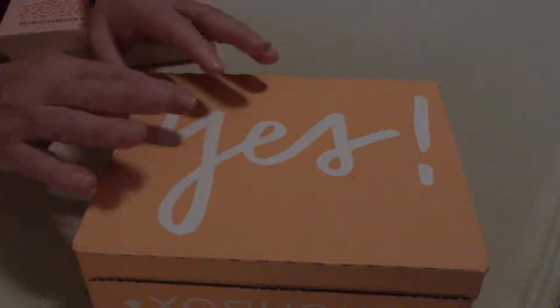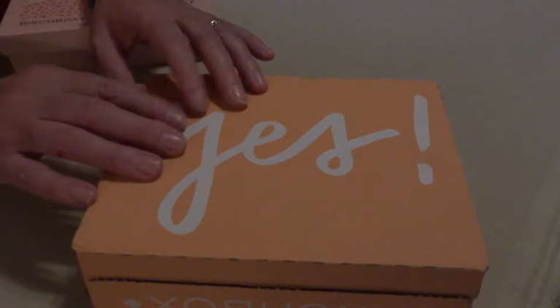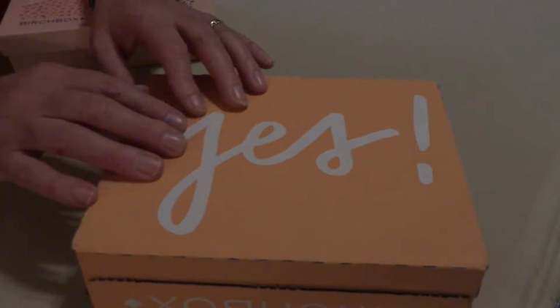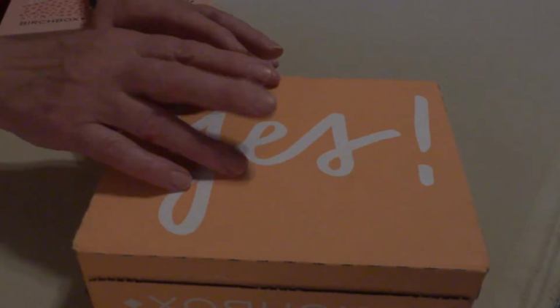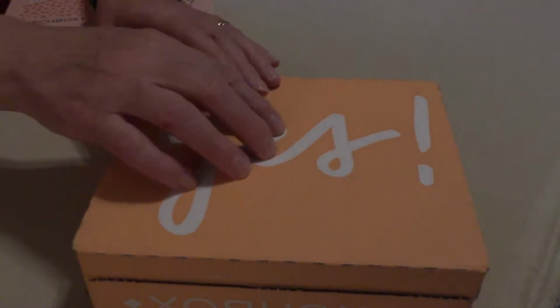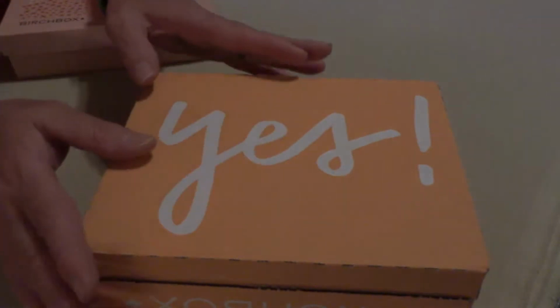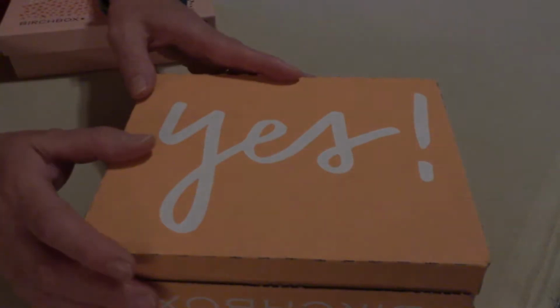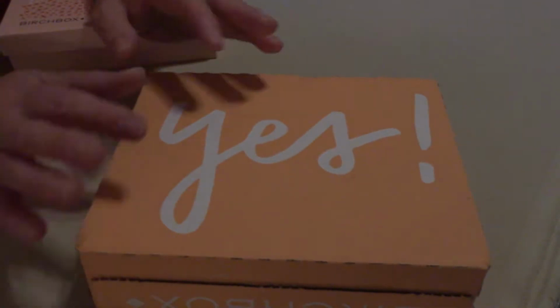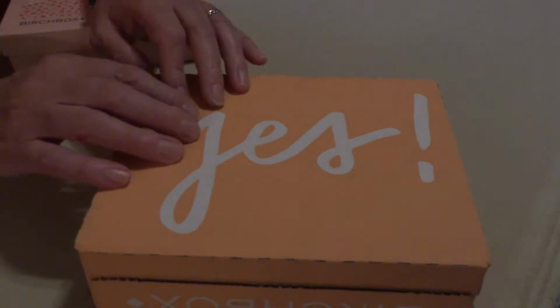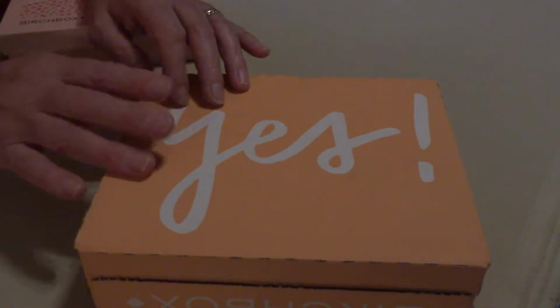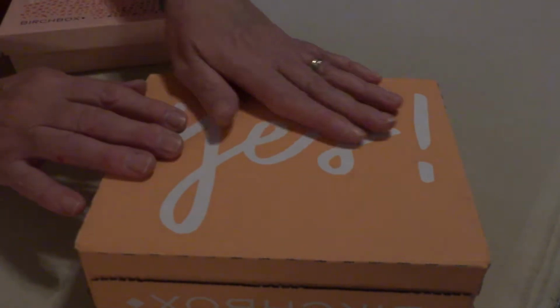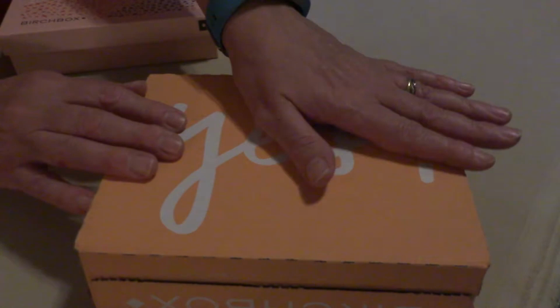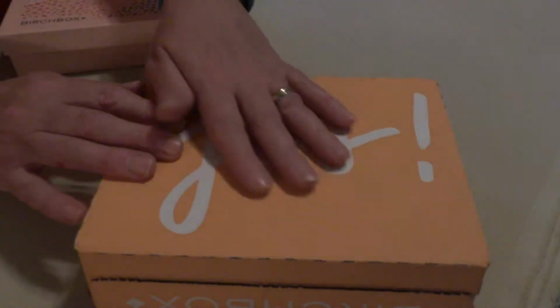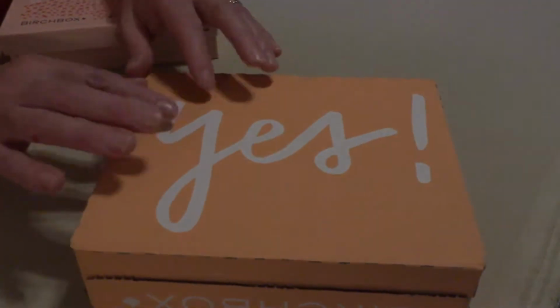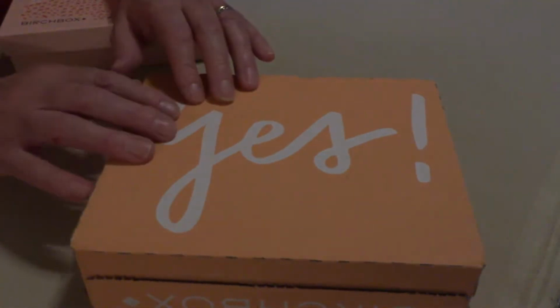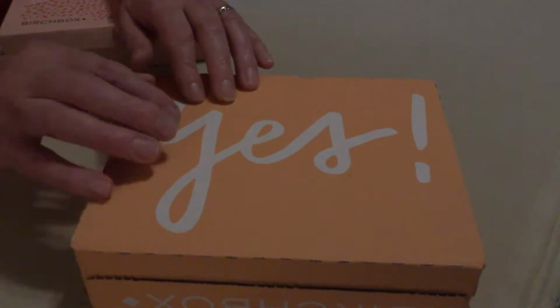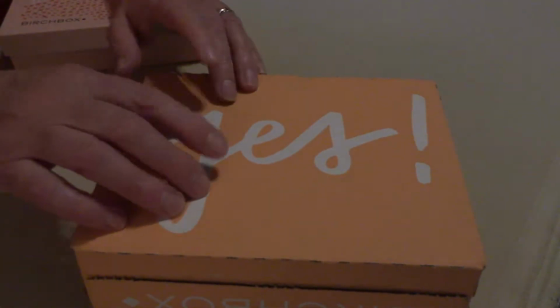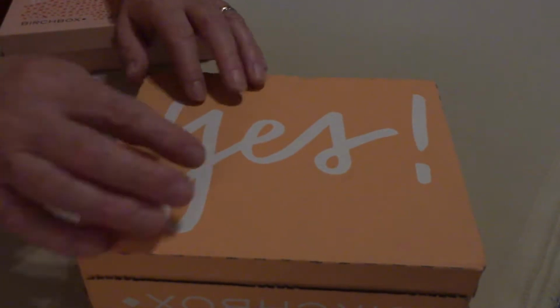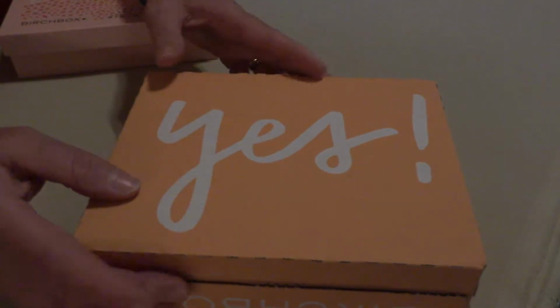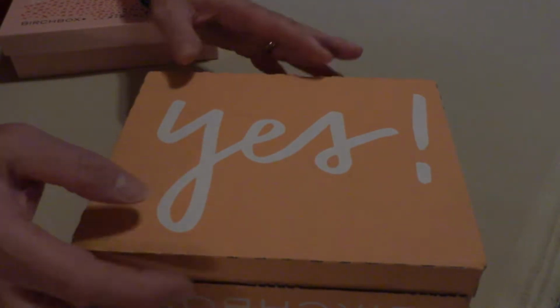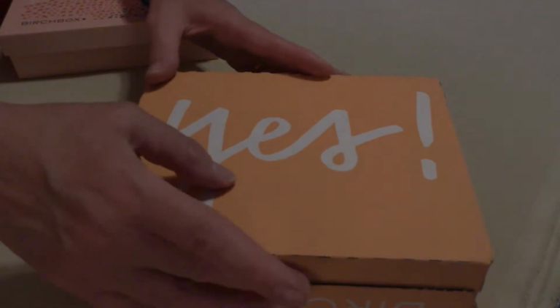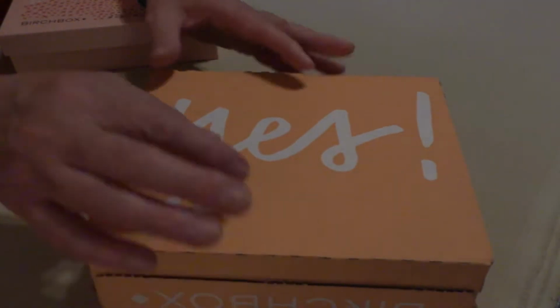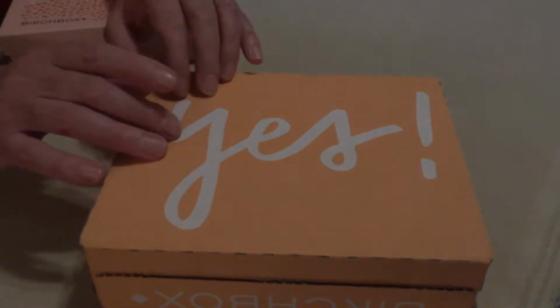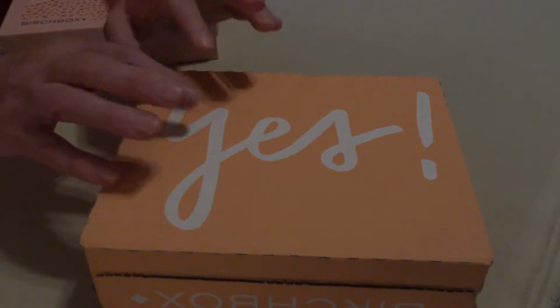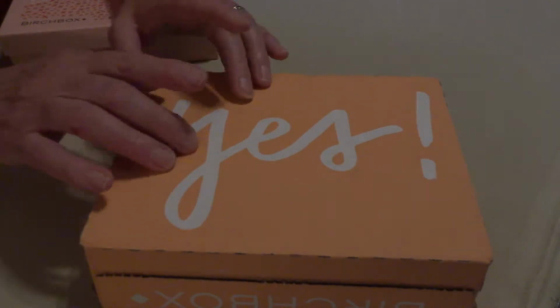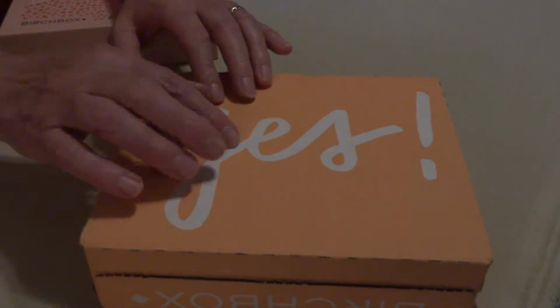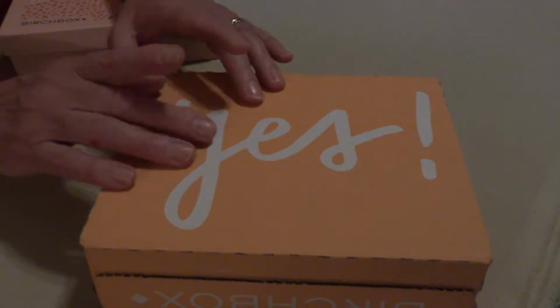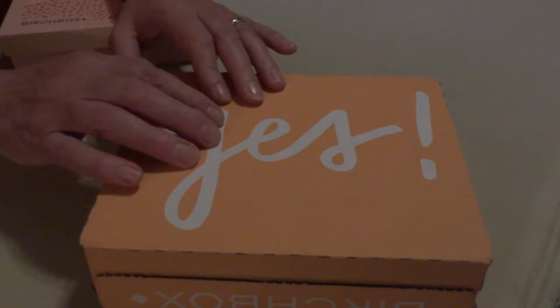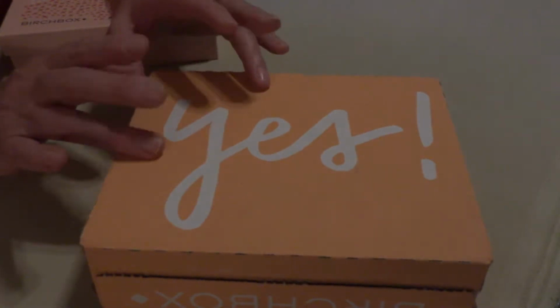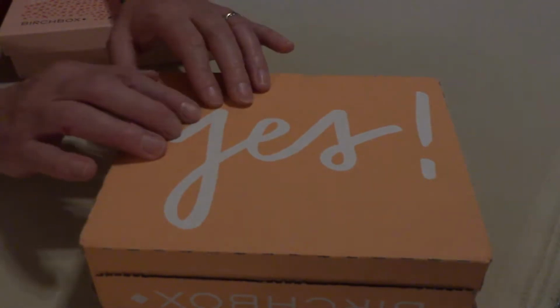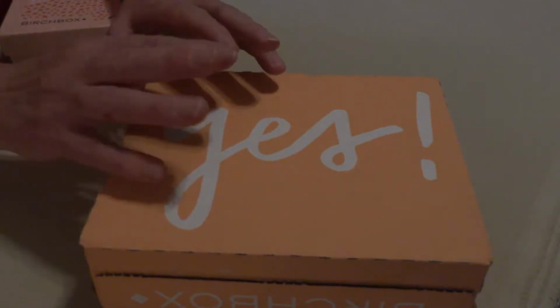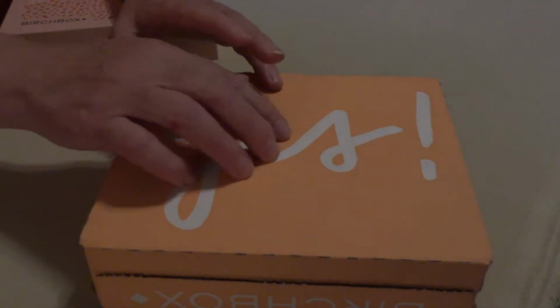Hello everyone, thanks for stopping in. This is my February Birch Box. I just put it in there yesterday, so let's just see what's doing inside the box.